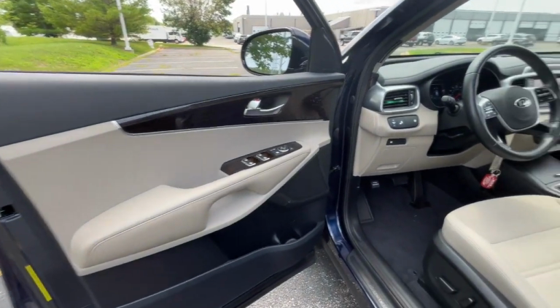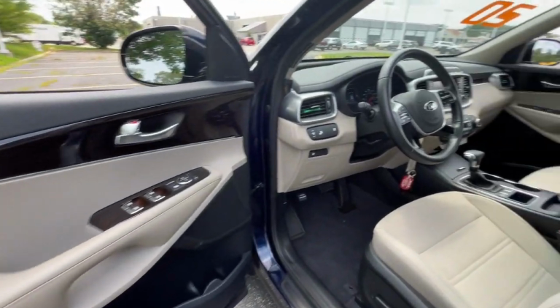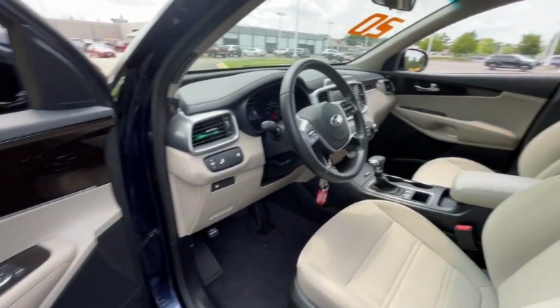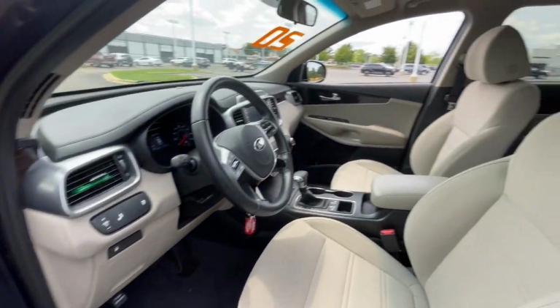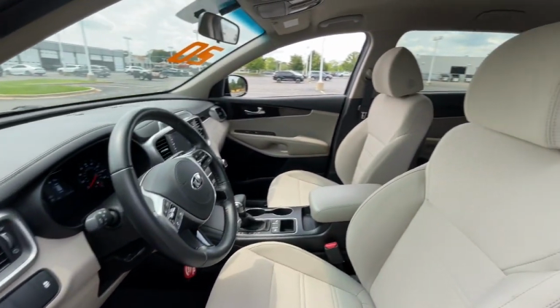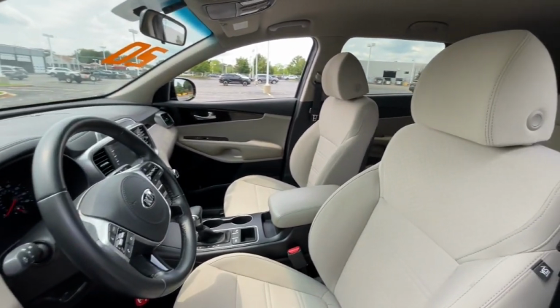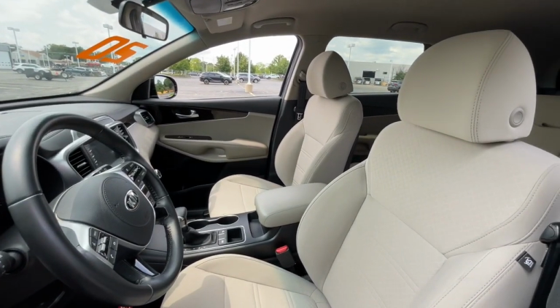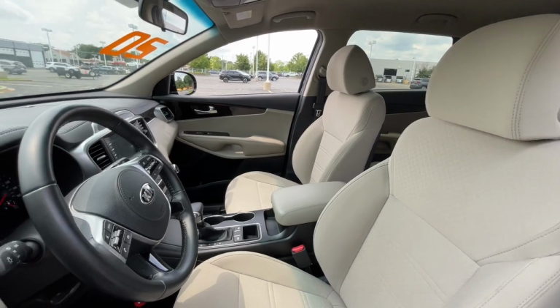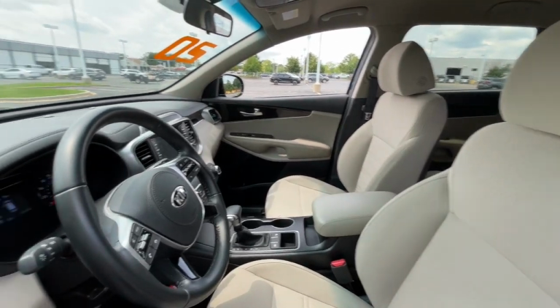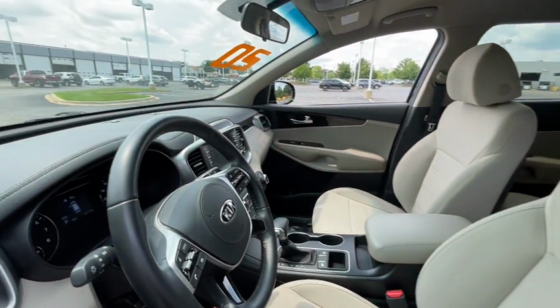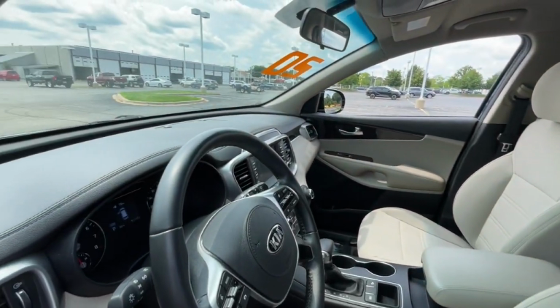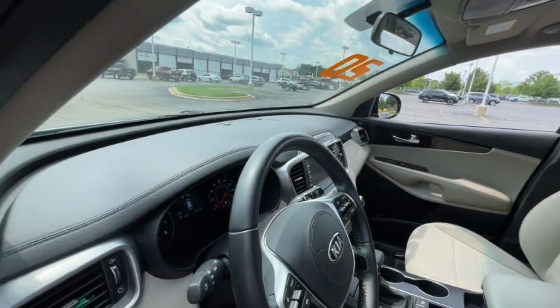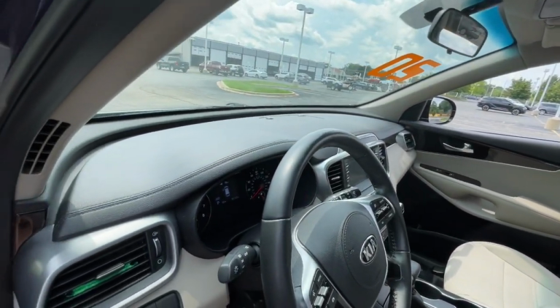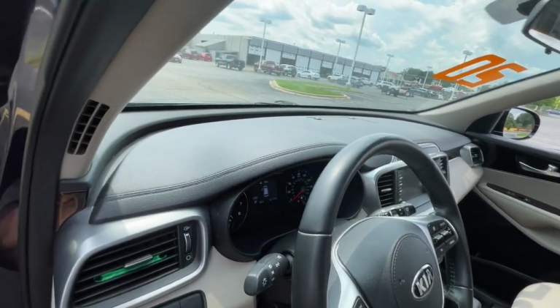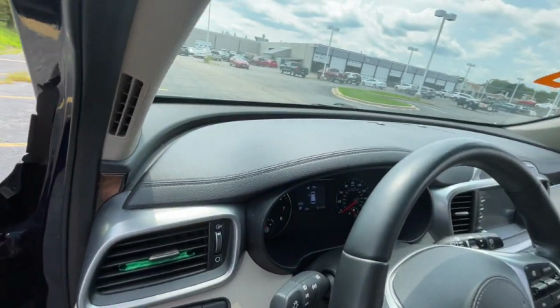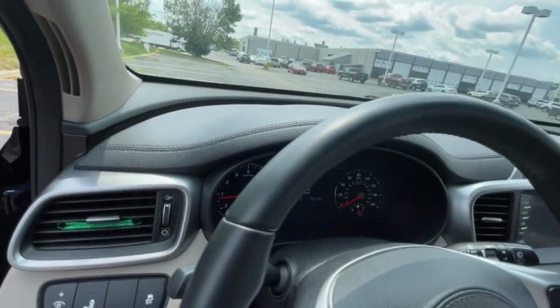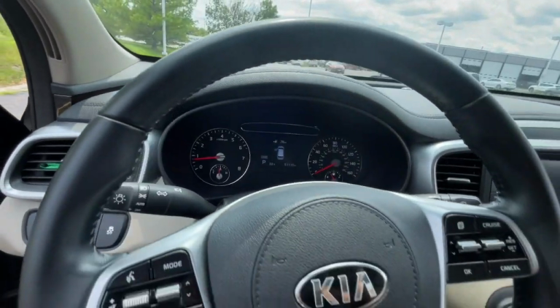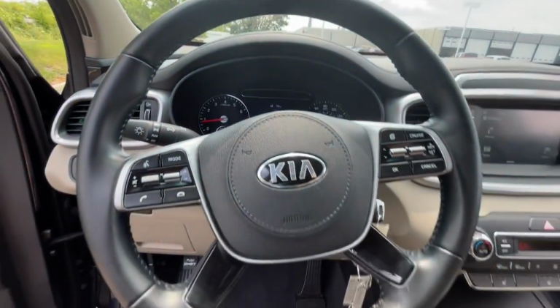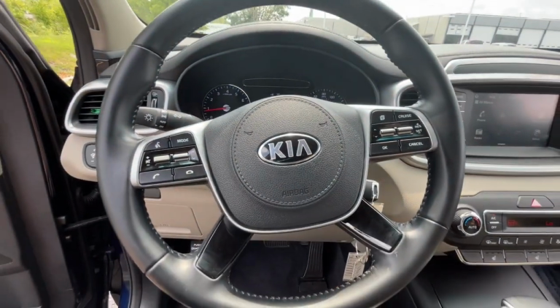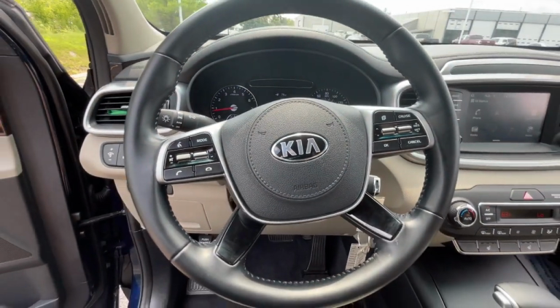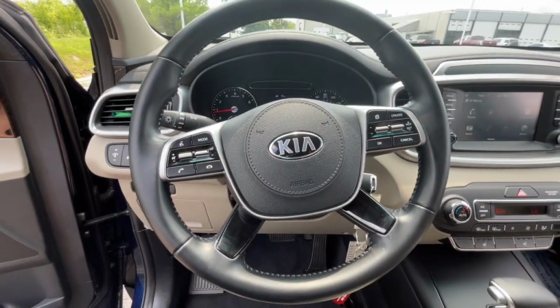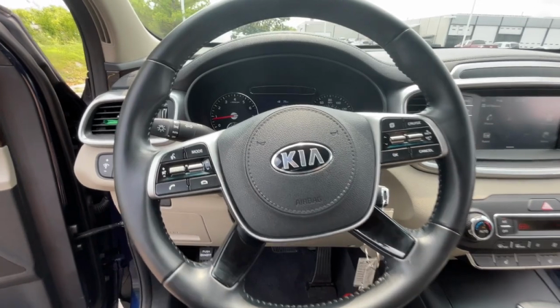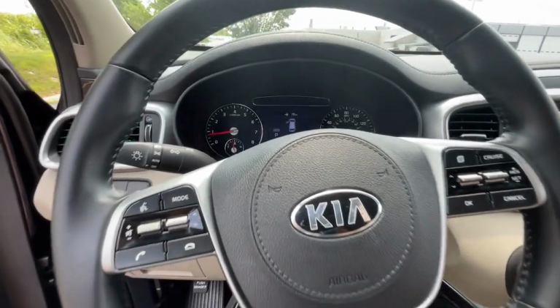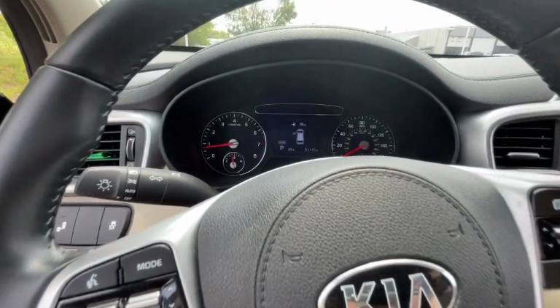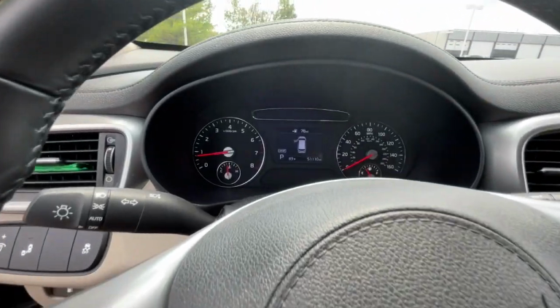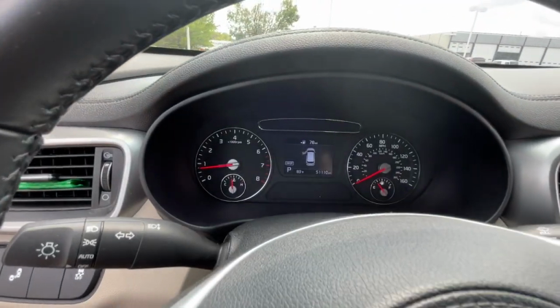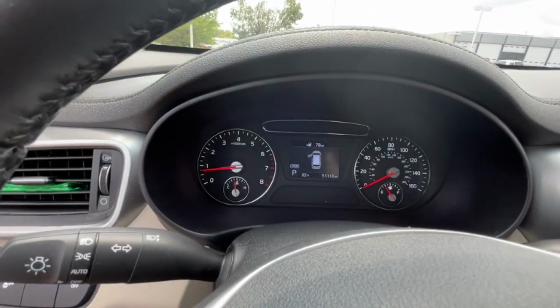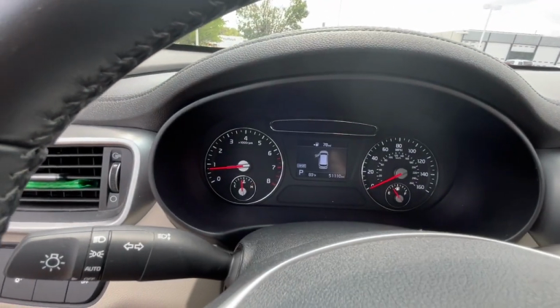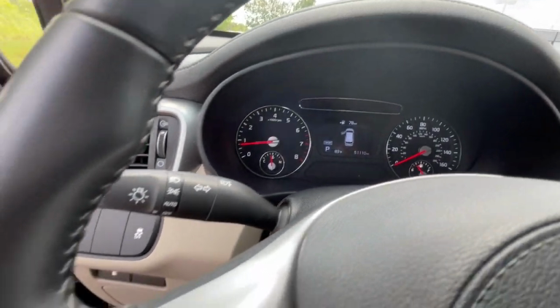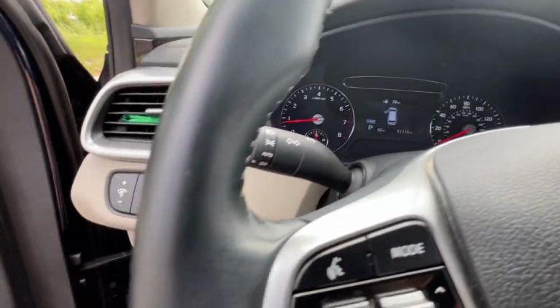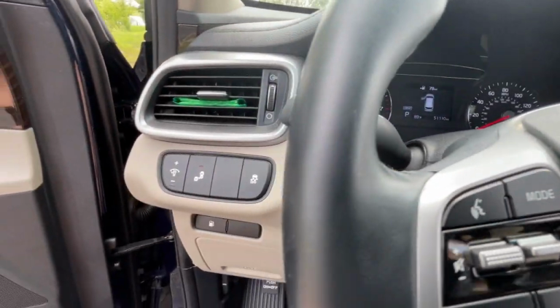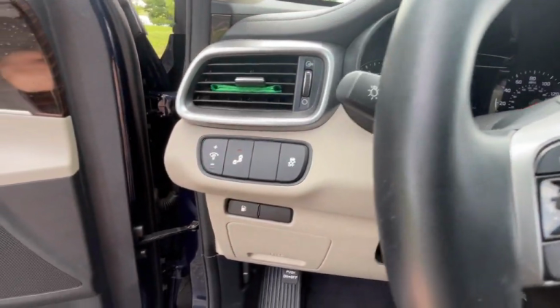keyless entry, backup camera, heated mirrors, Bluetooth connection, steering wheel audio controls, third-row seat, alarm, blind spot monitor, and aluminum wheels.